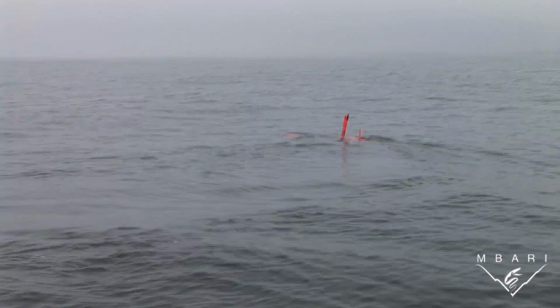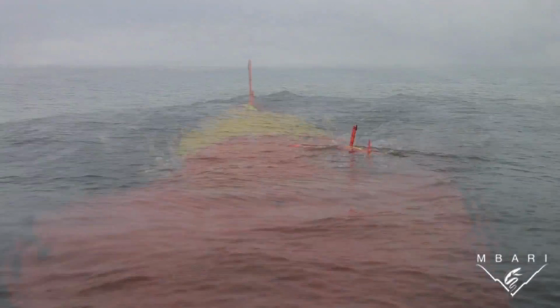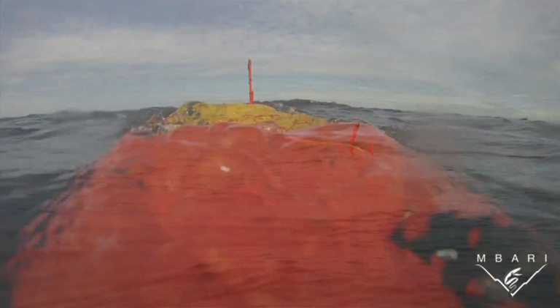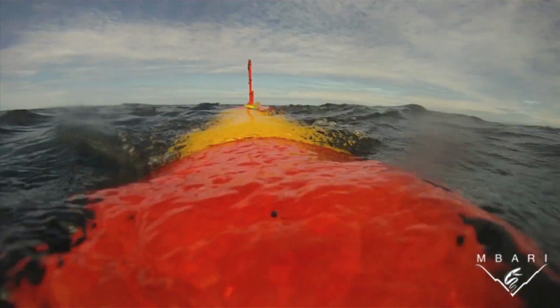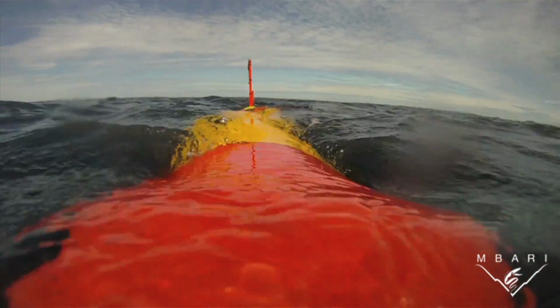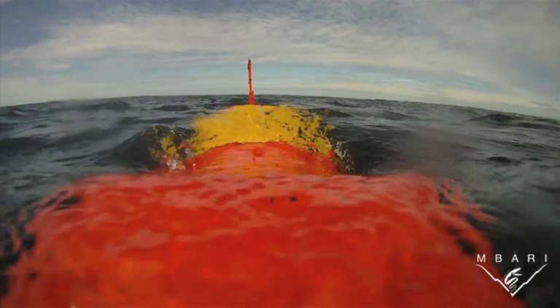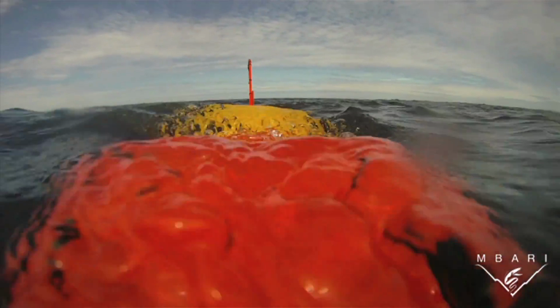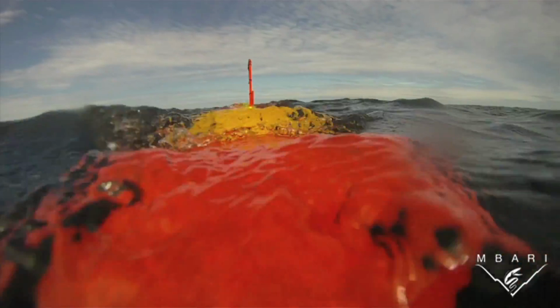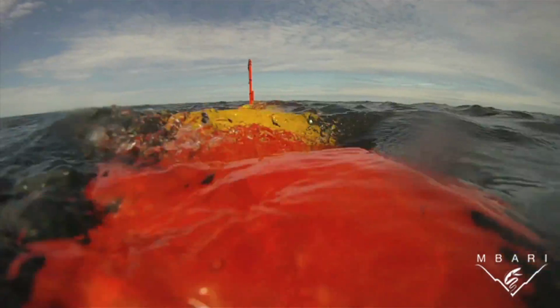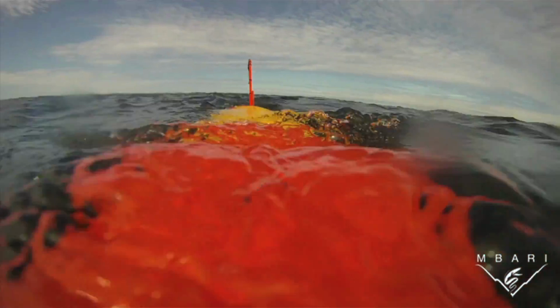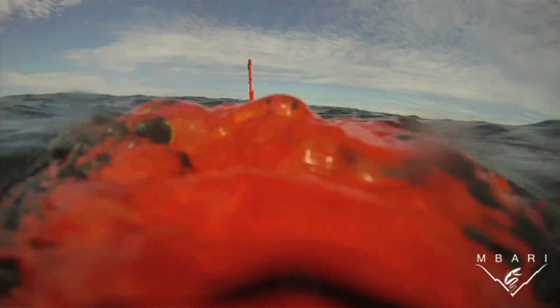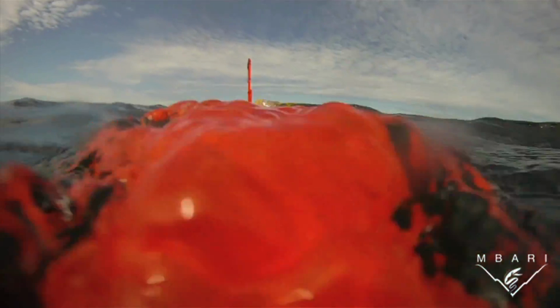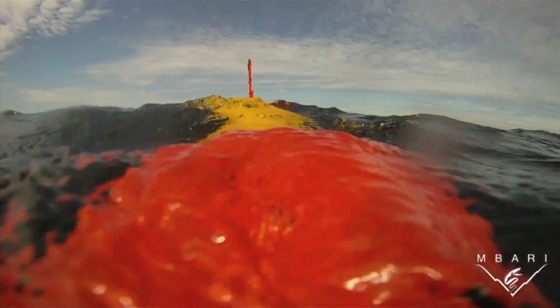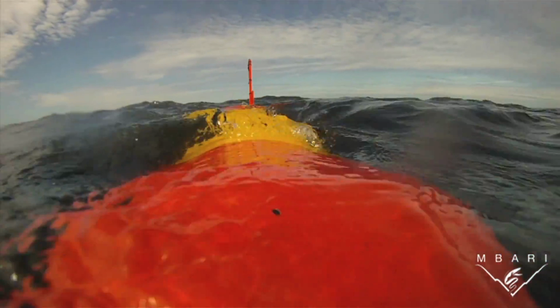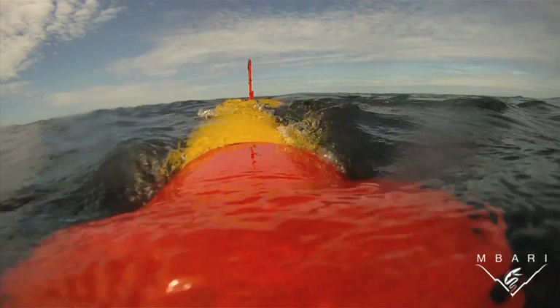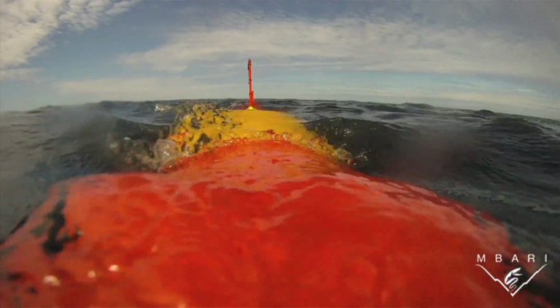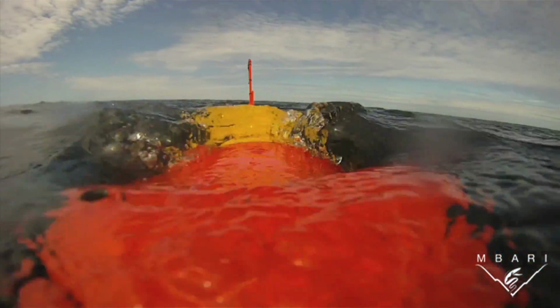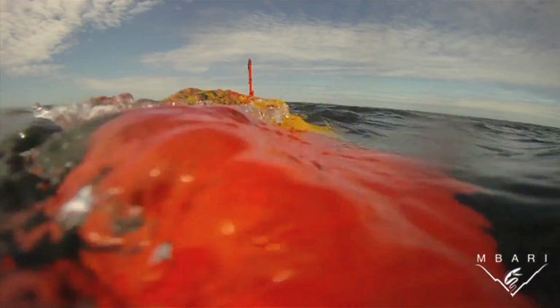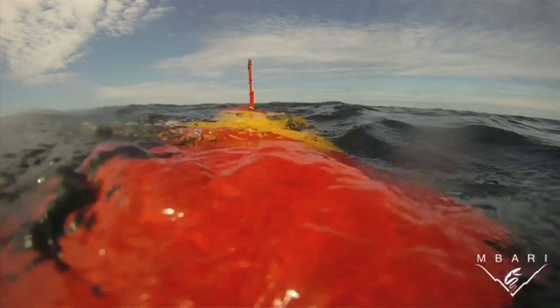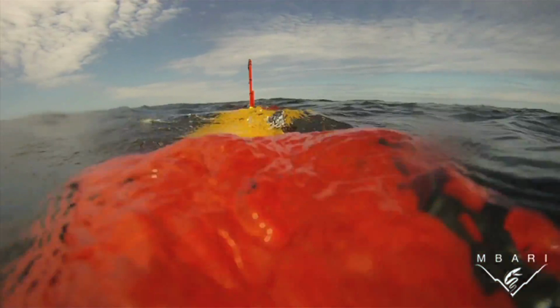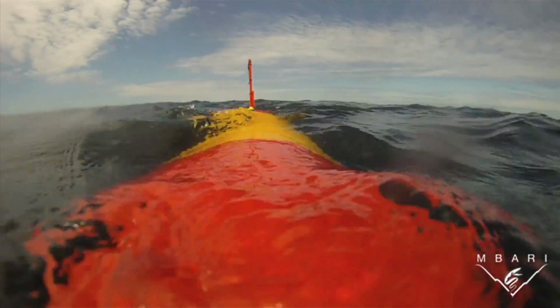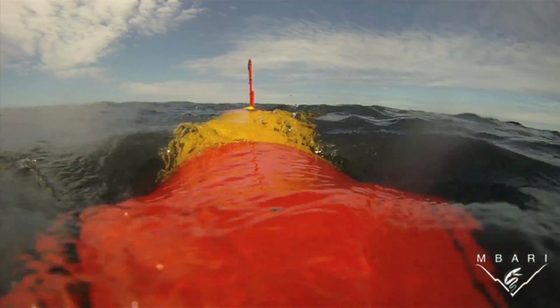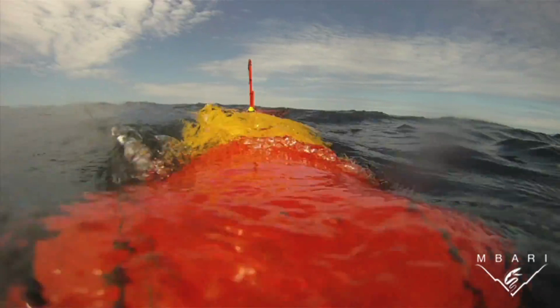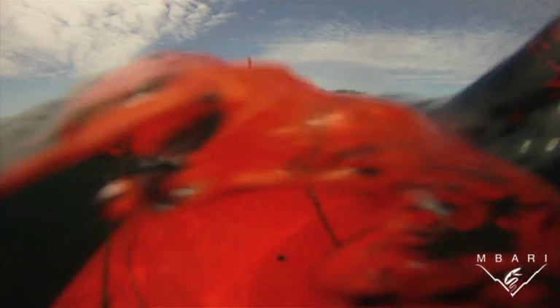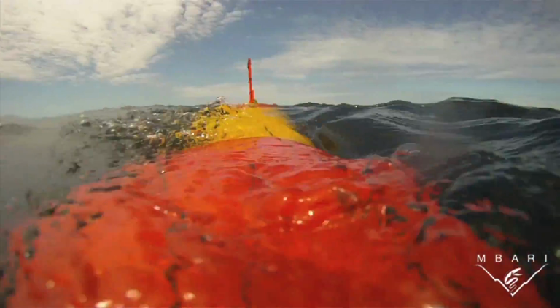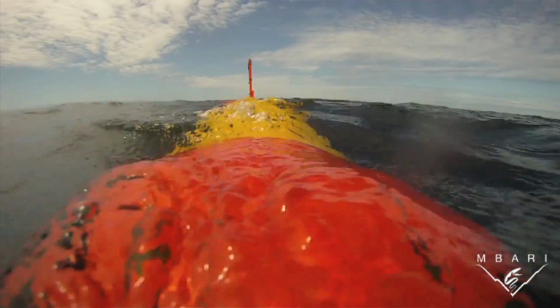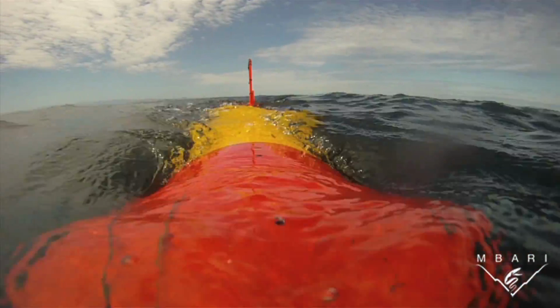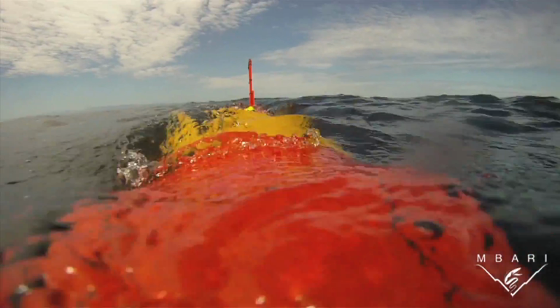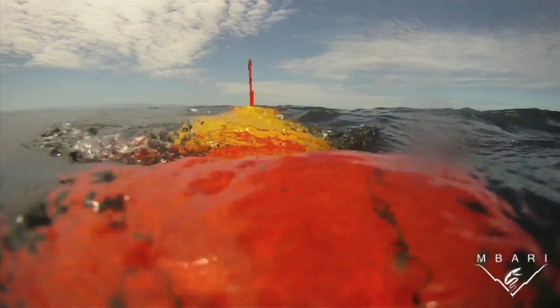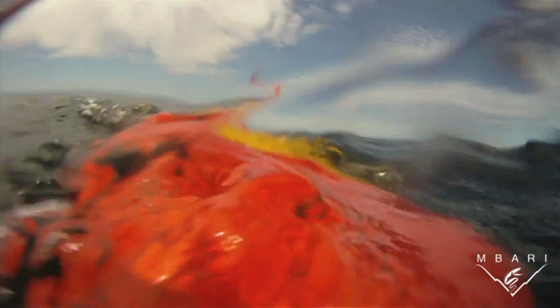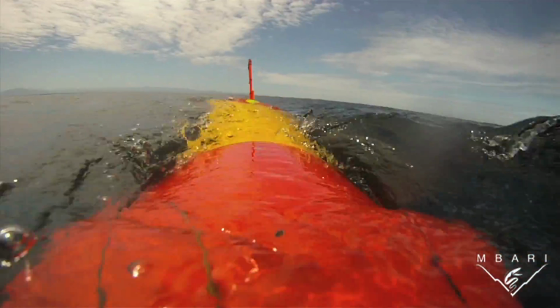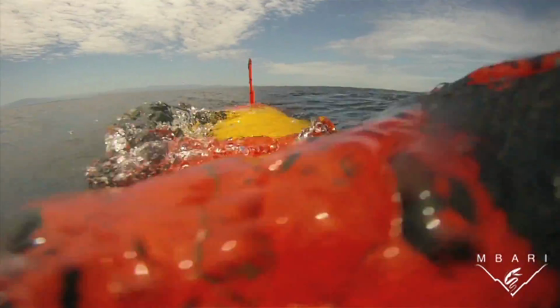Tethys was created to be as energy efficient as possible, with a custom designed hull, motor, and propeller. Like a fish, it can control its buoyancy and the angle at which it swims through the water.